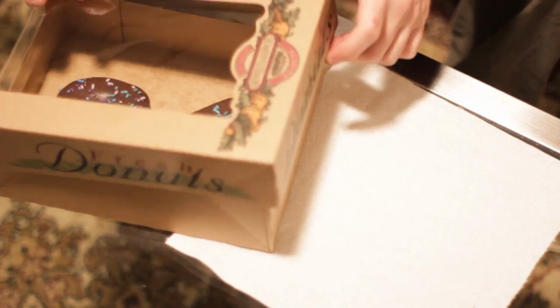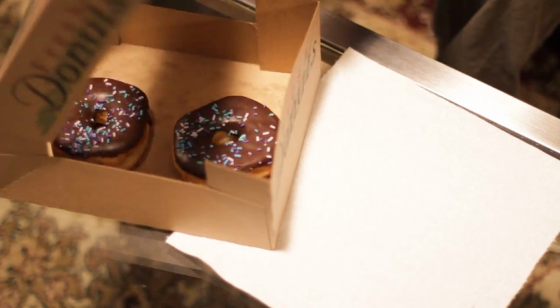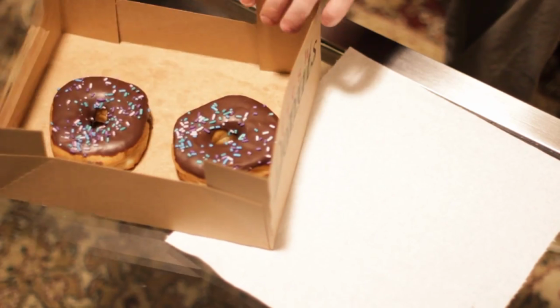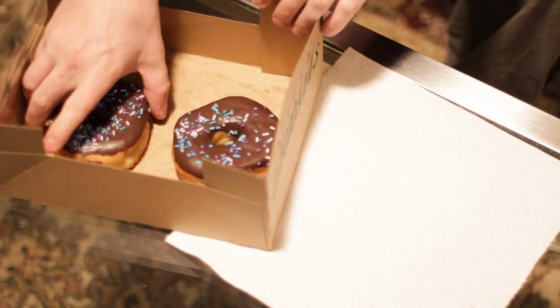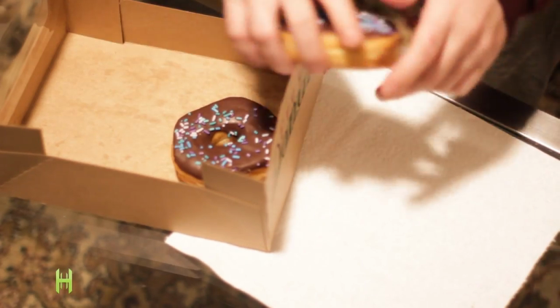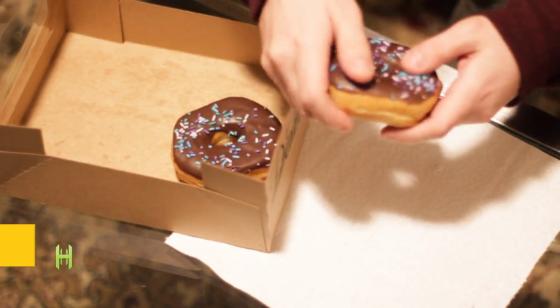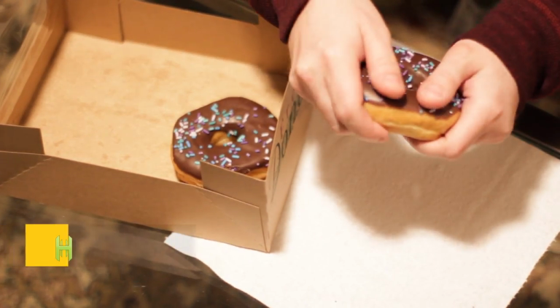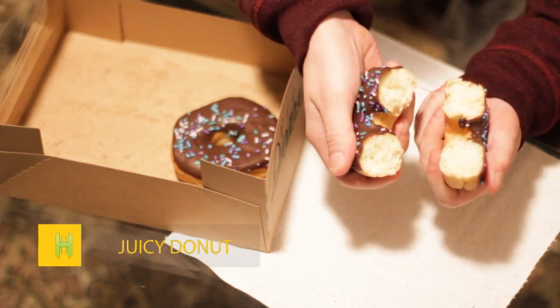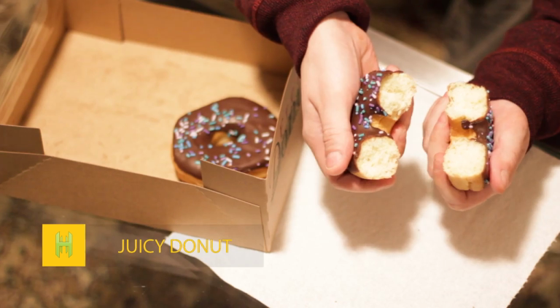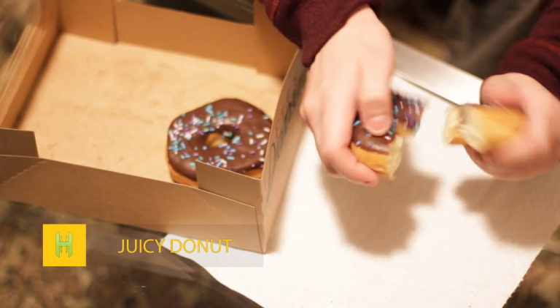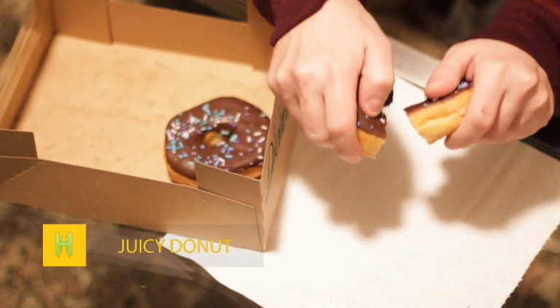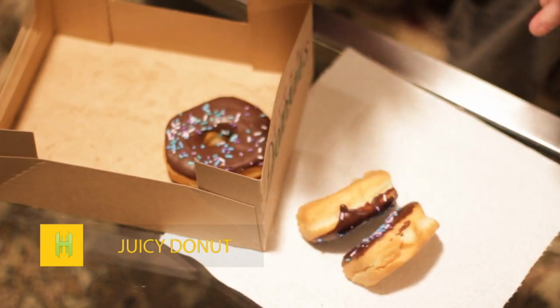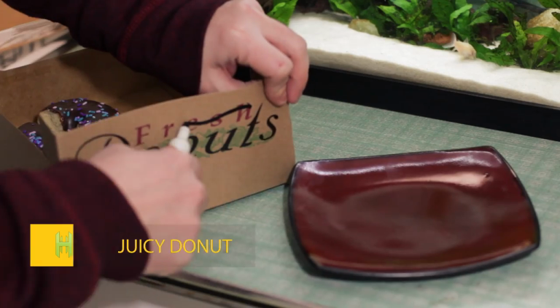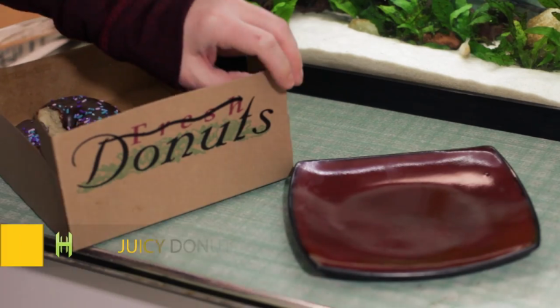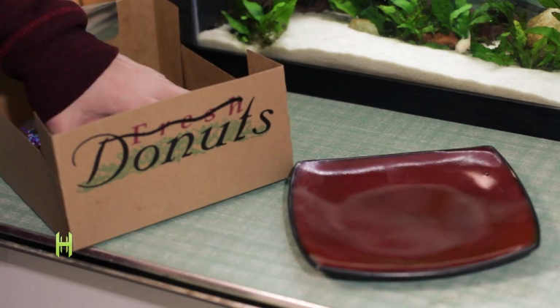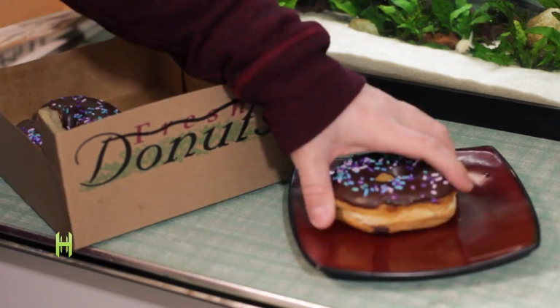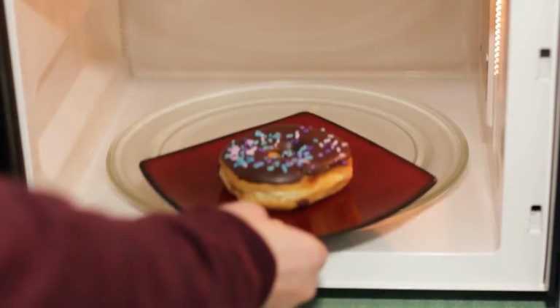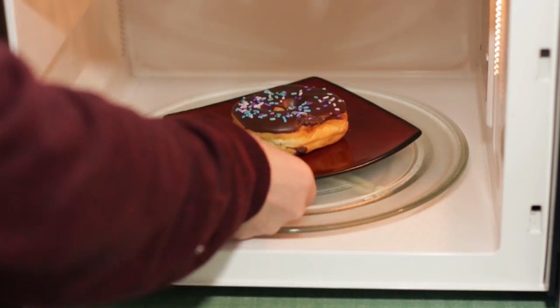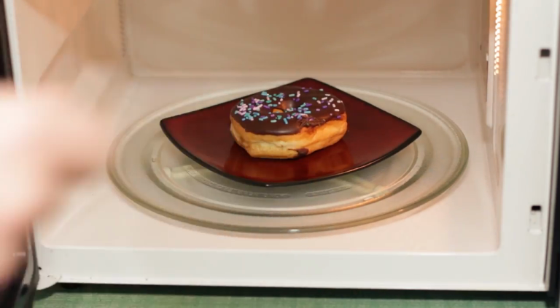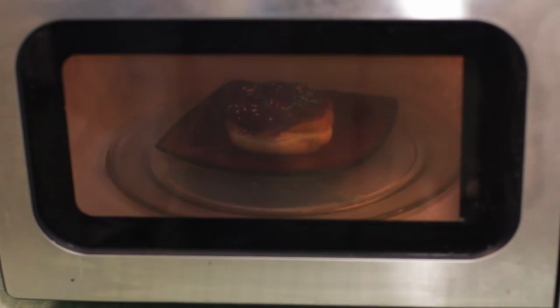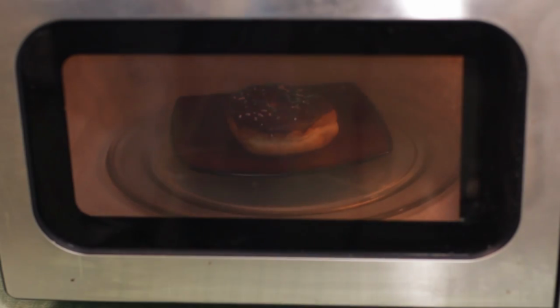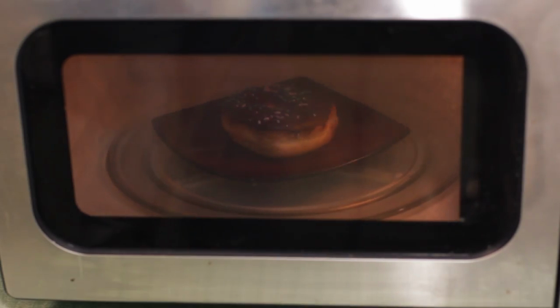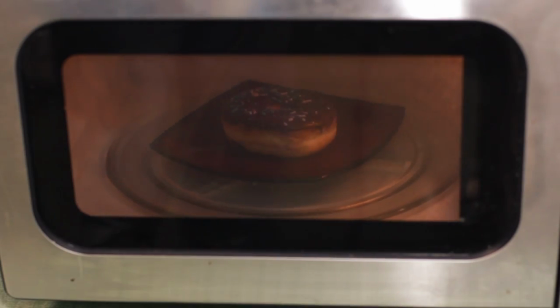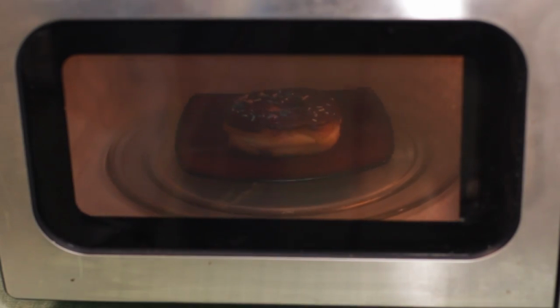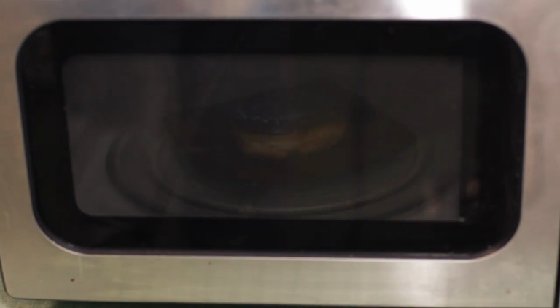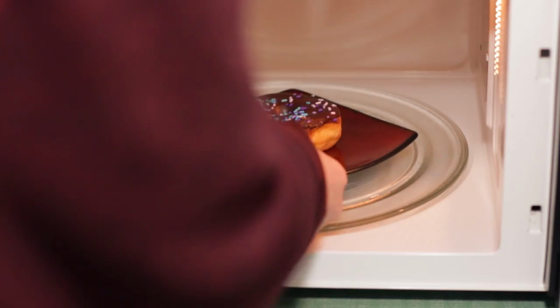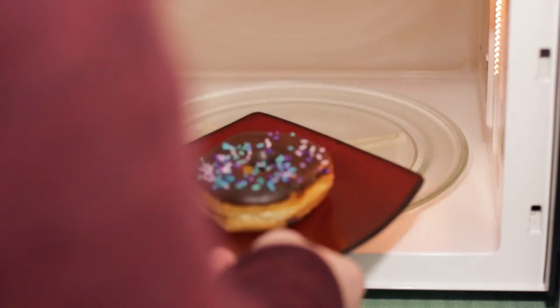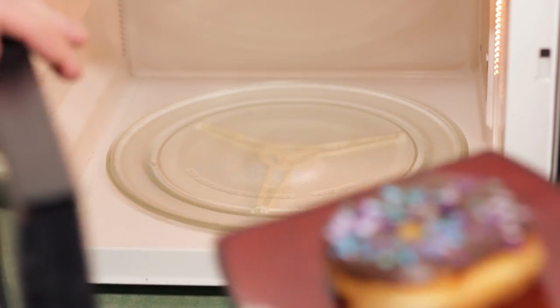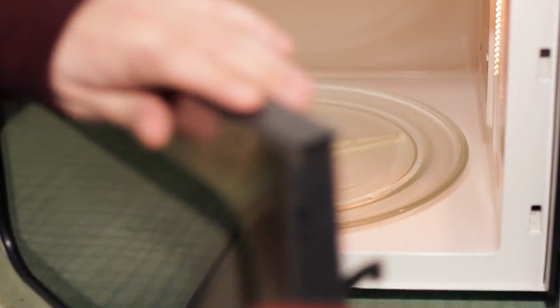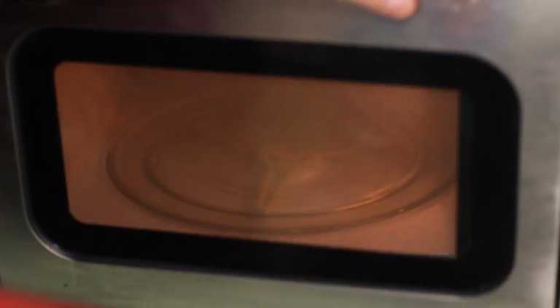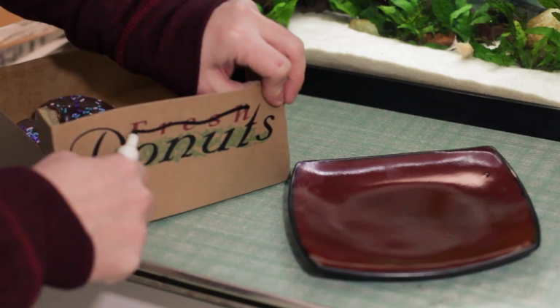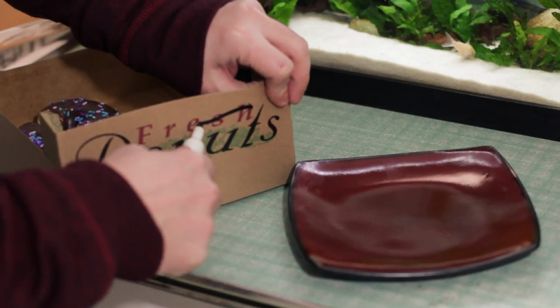Do you have a sweet tooth and you have some two-day-old stale doughnuts? That's not even a problem. Nuke them for 10 to 12 seconds in the microwave and they'll be nice and squishy just like they were fresh from the bakery.